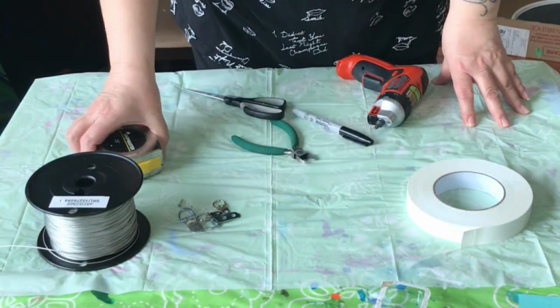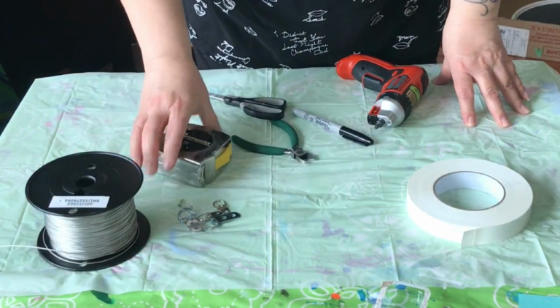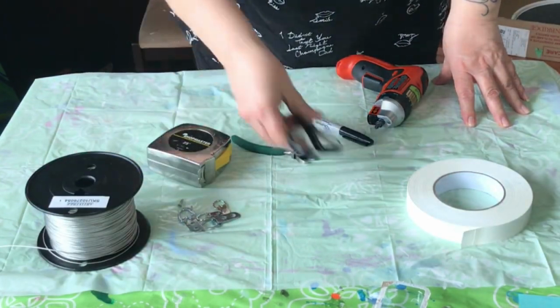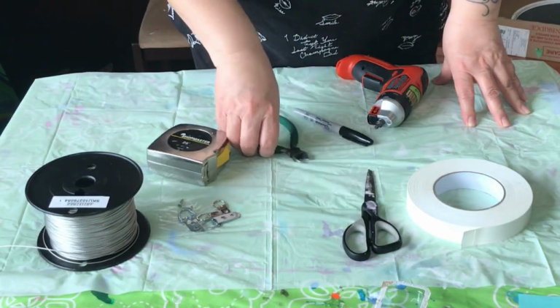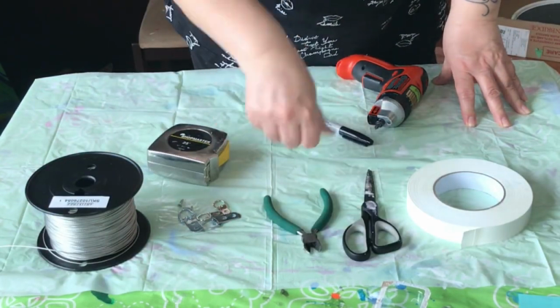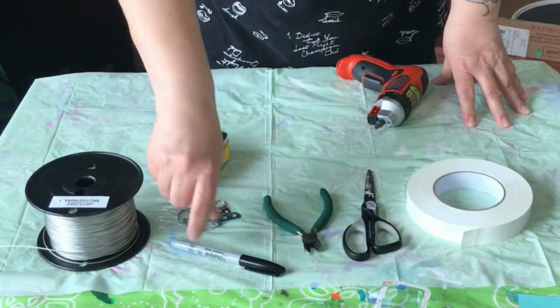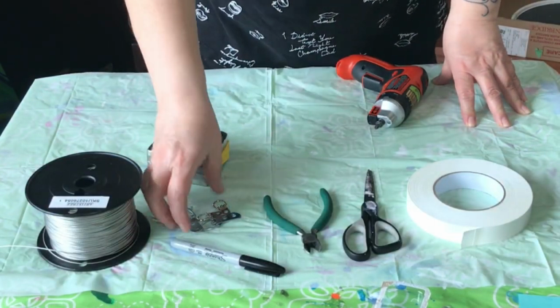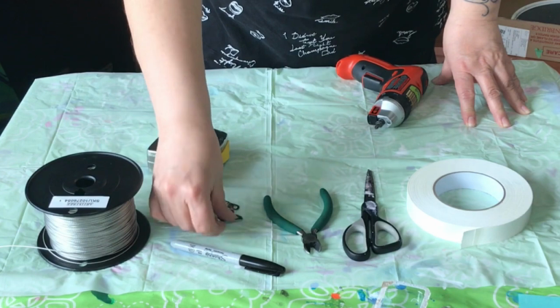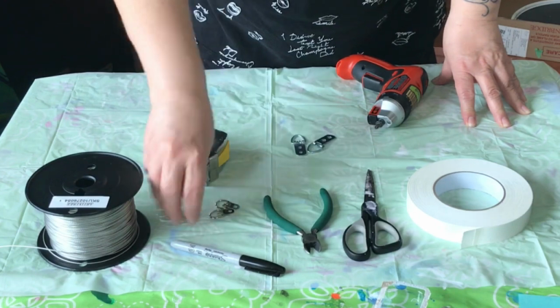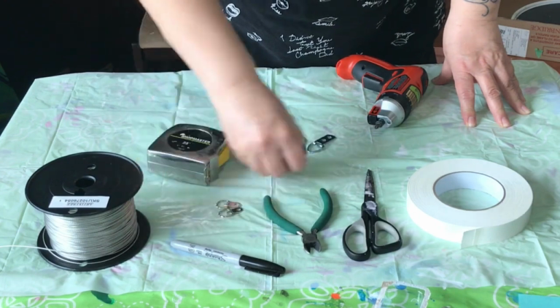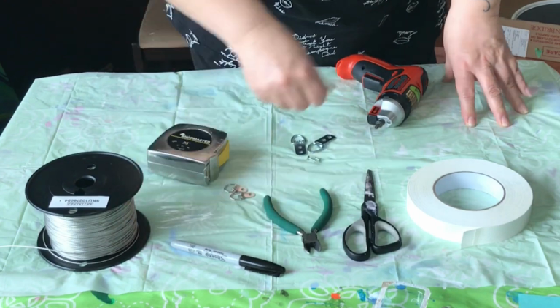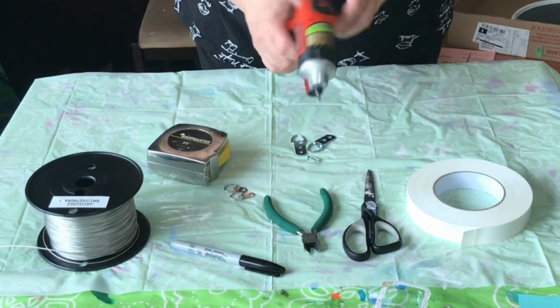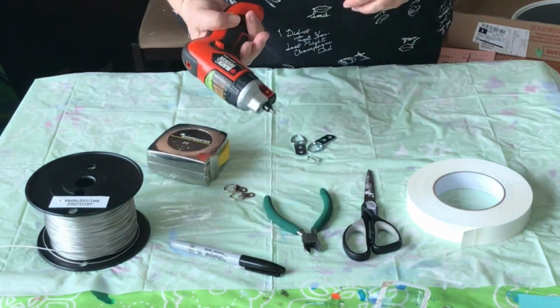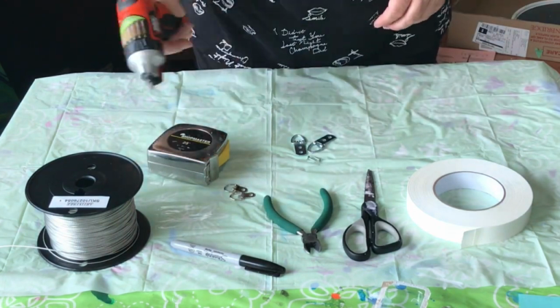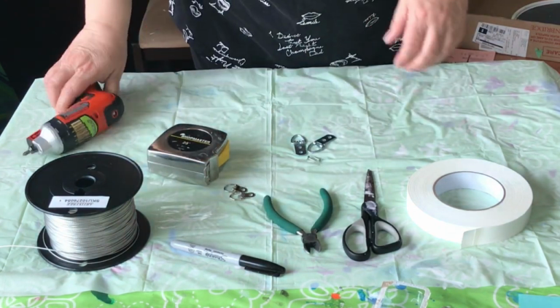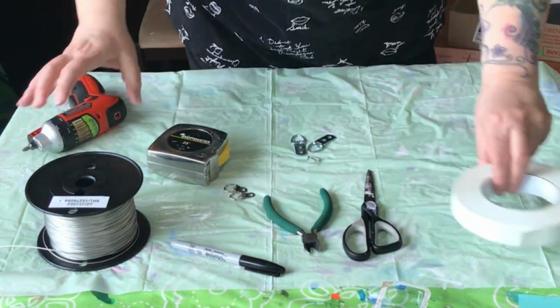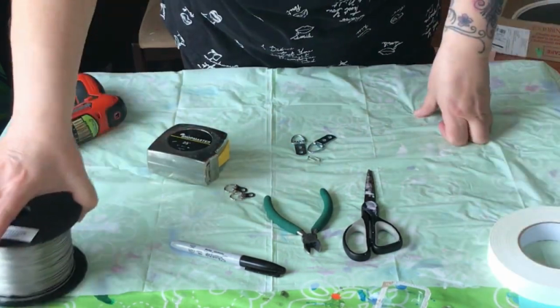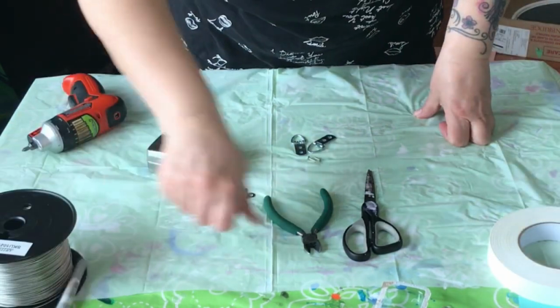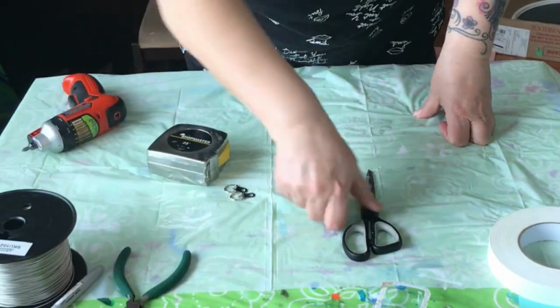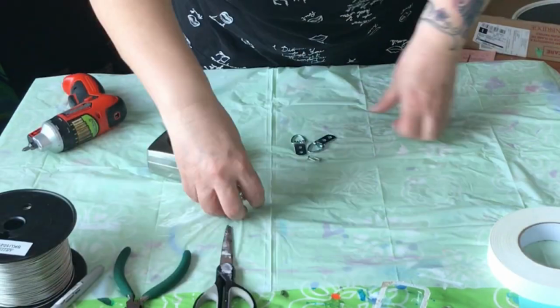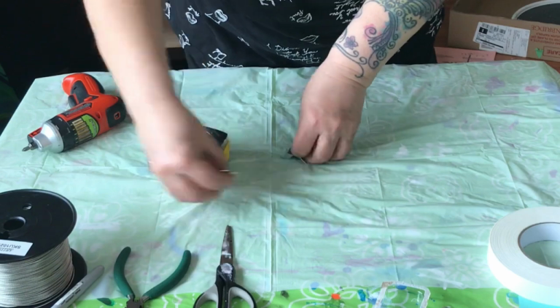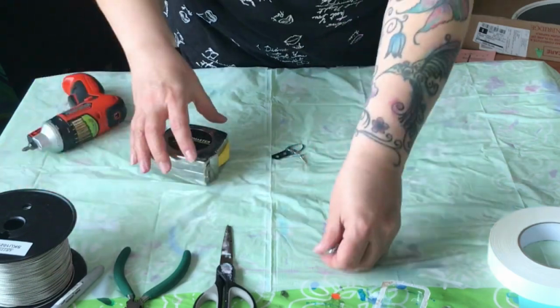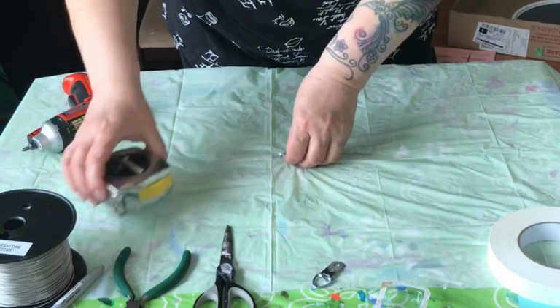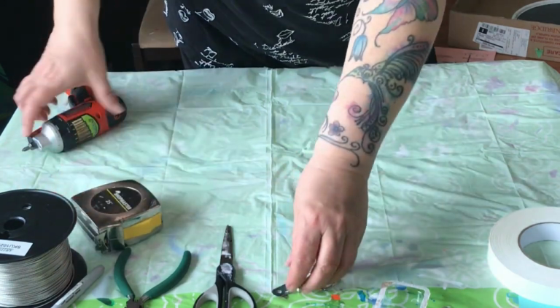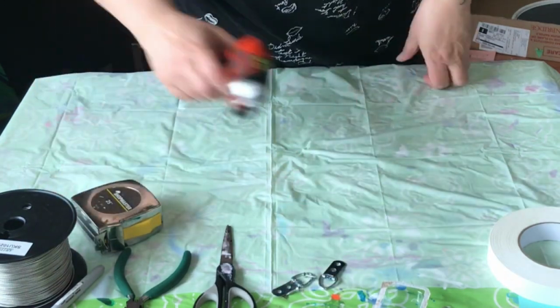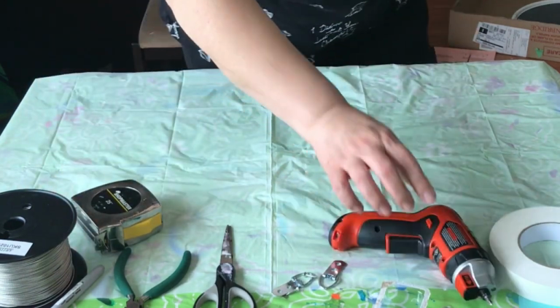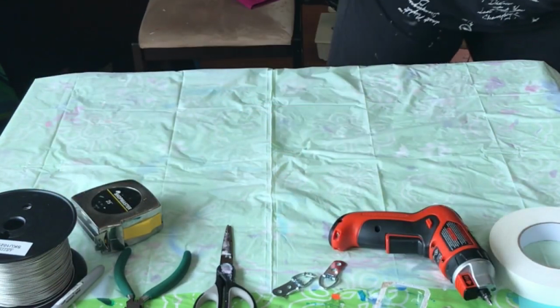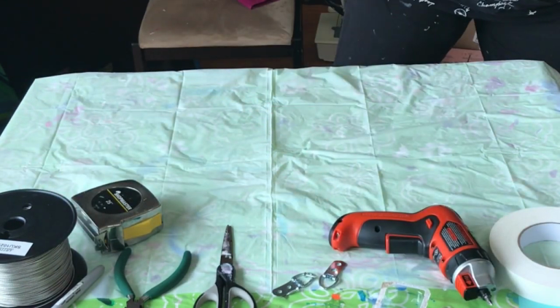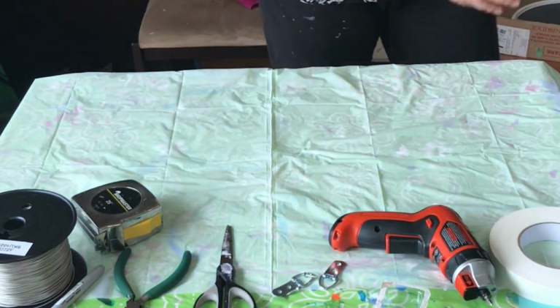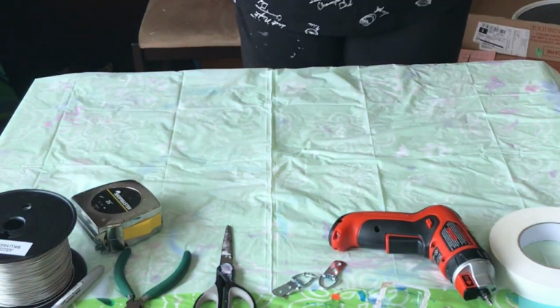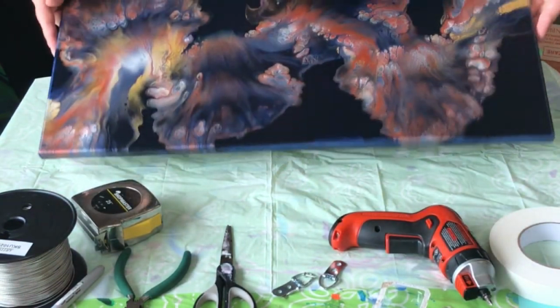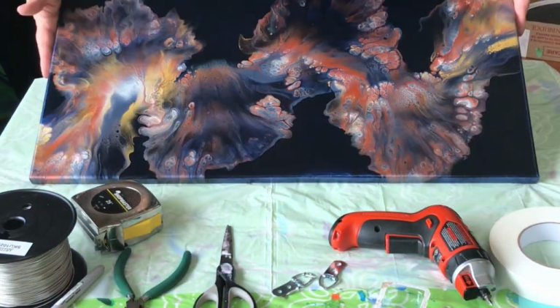For this I have framer's tape, hanging wire, measuring tape, scissors, wire cutters, a couple of sharpies, and a few large D-rings with flat head screws and my little driver.